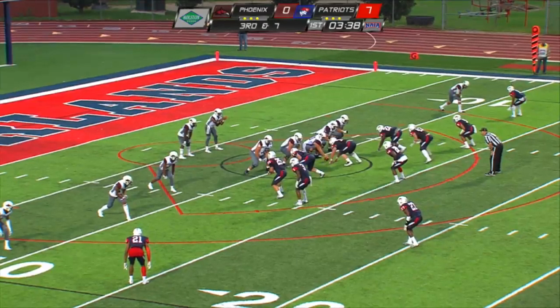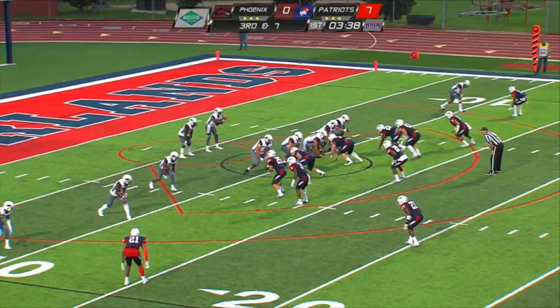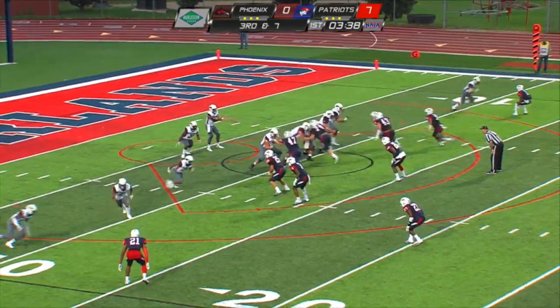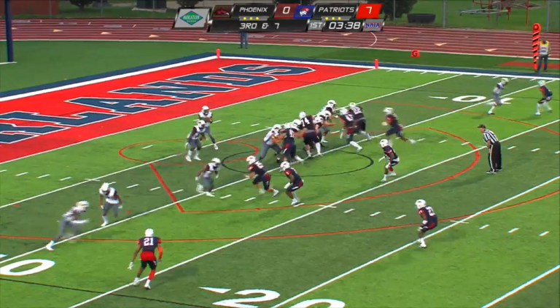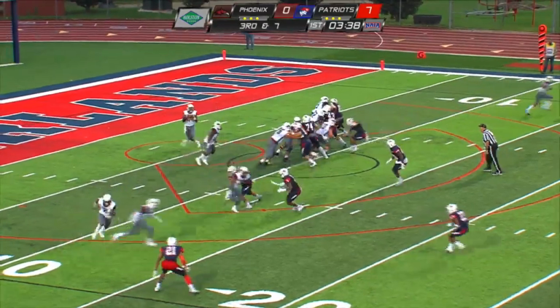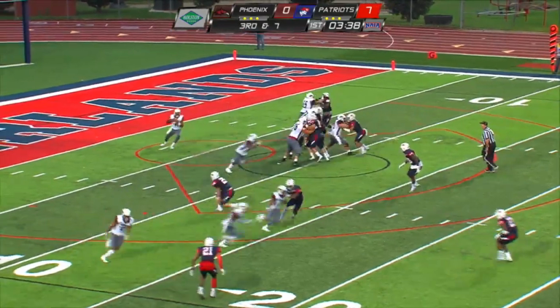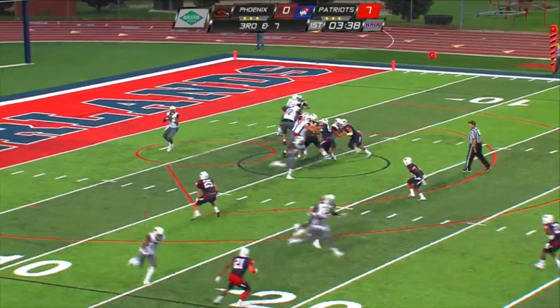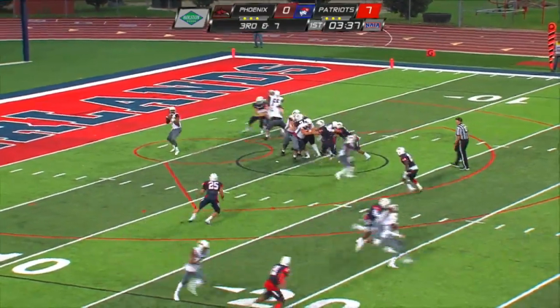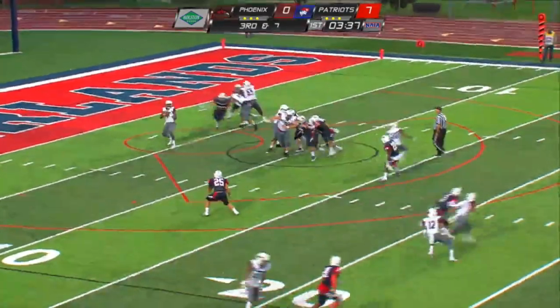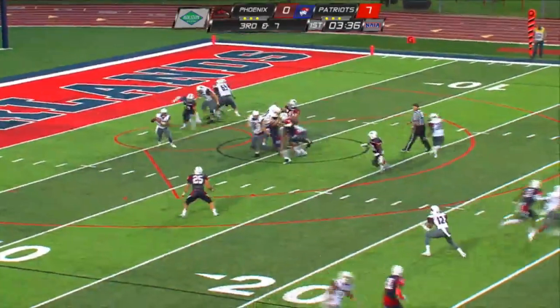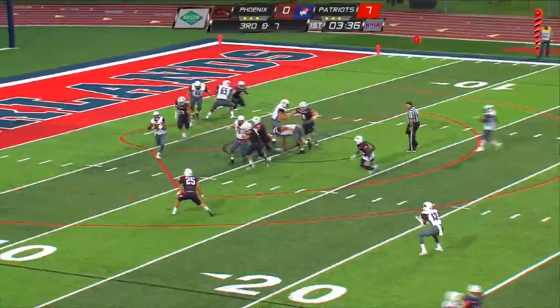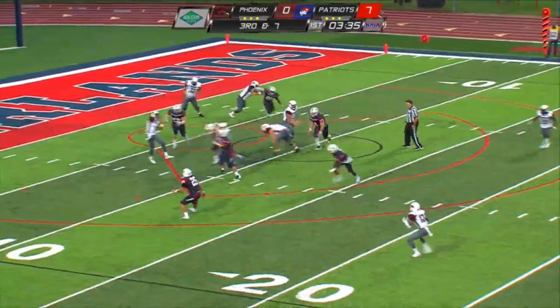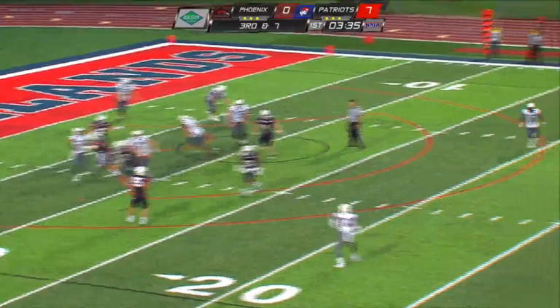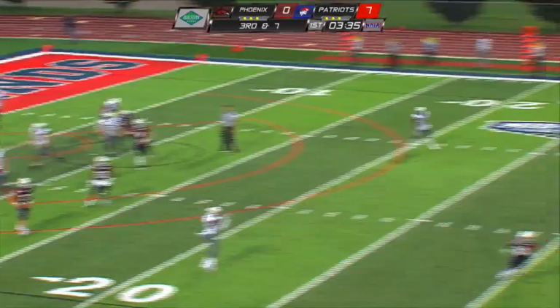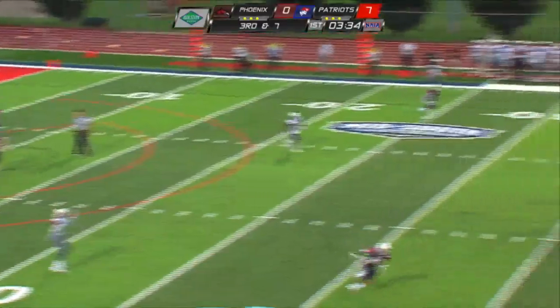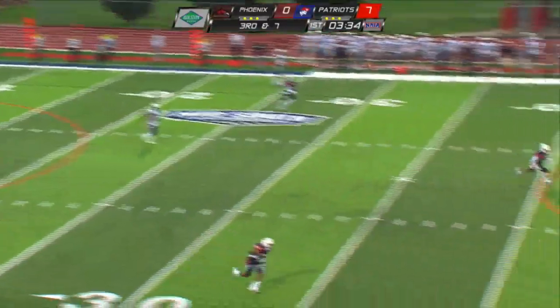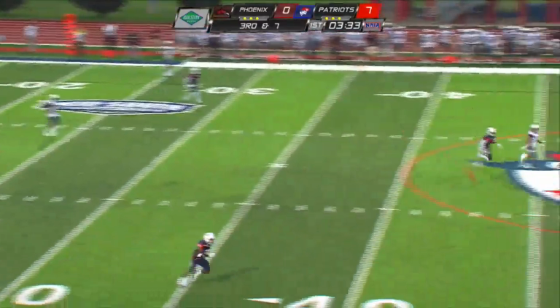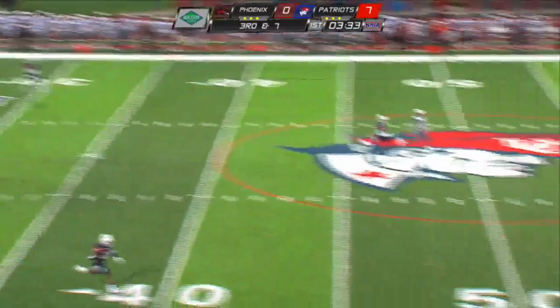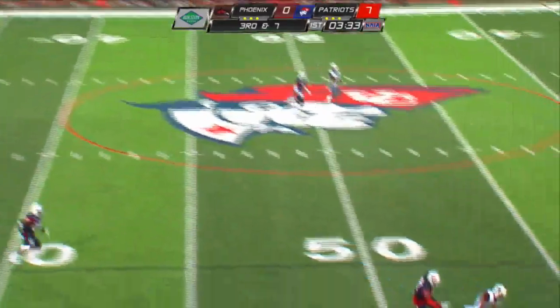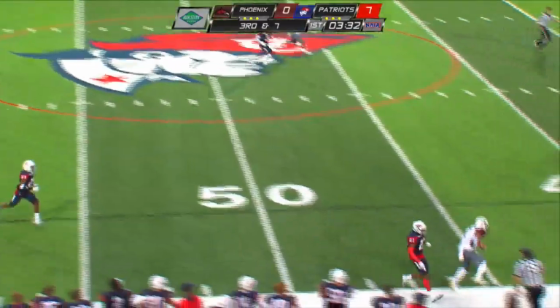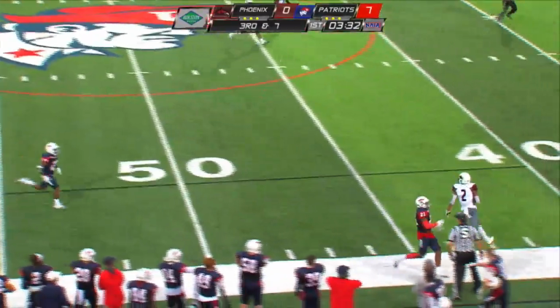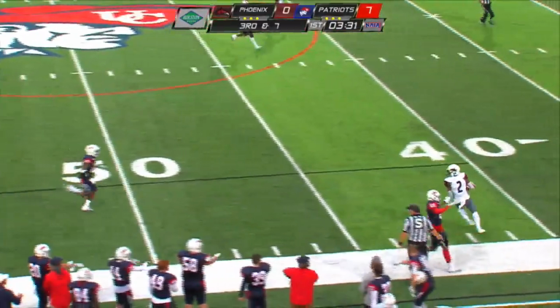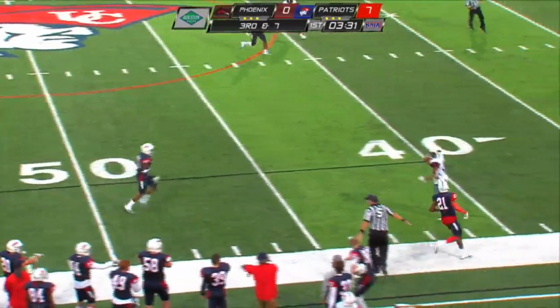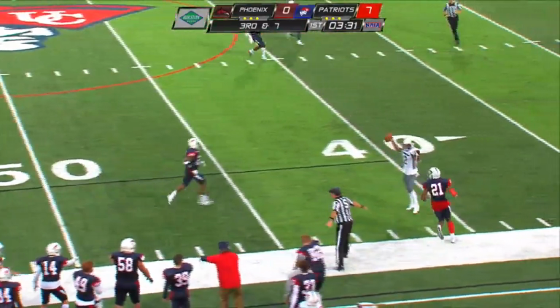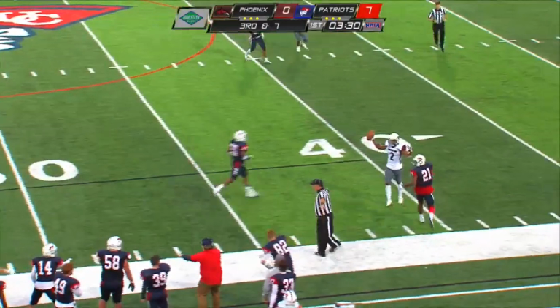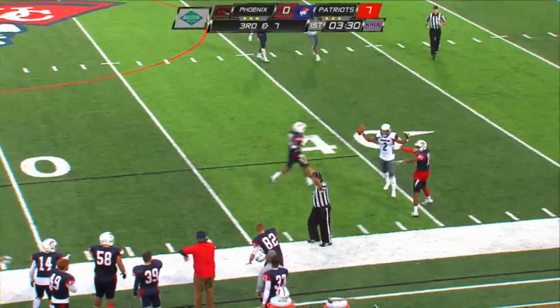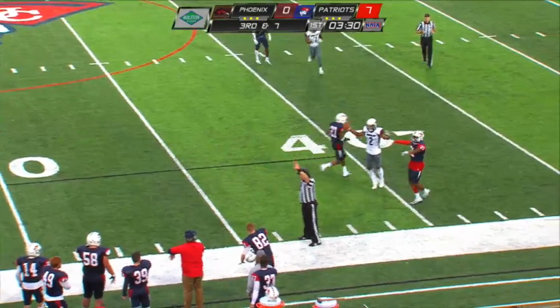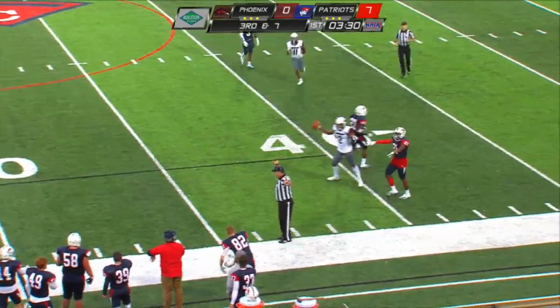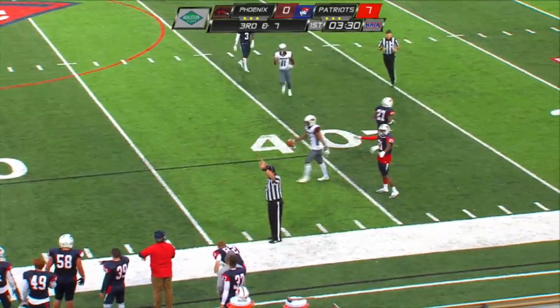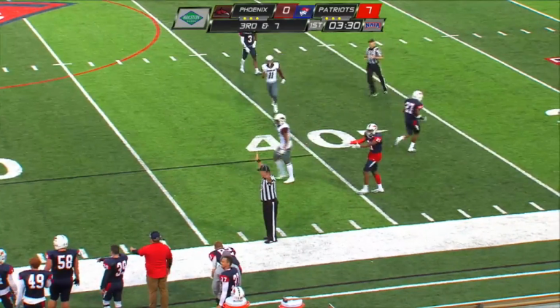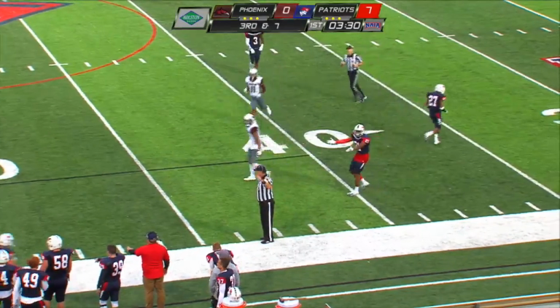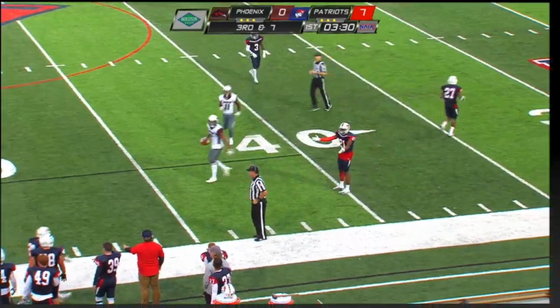Three pass catchers on the right. Getting the play off right in the middle of the field. Huntley's looking — nobody there. Now he's going to throw it out there. He's got a man, and it's going to be caught — maybe. A catch is going to be called.